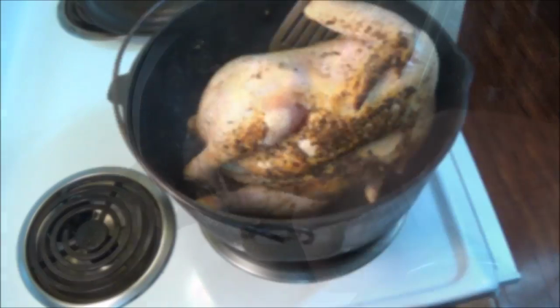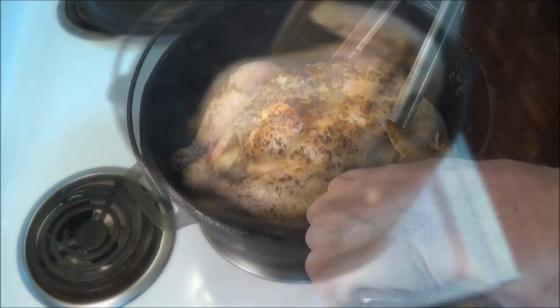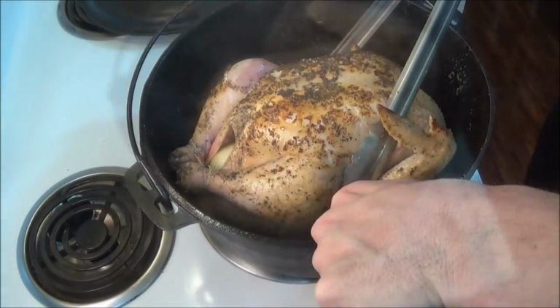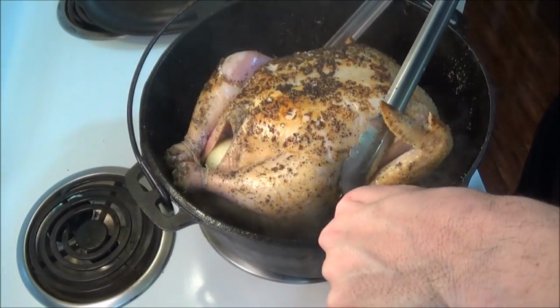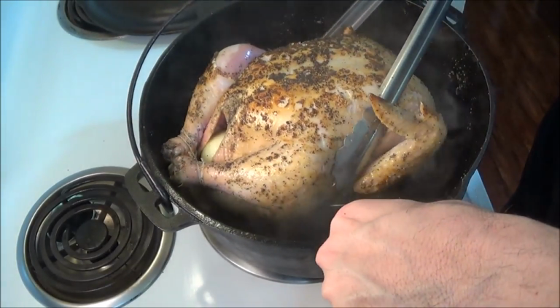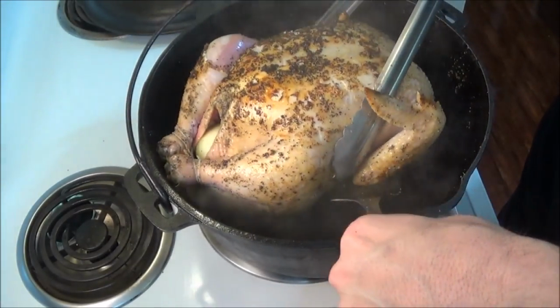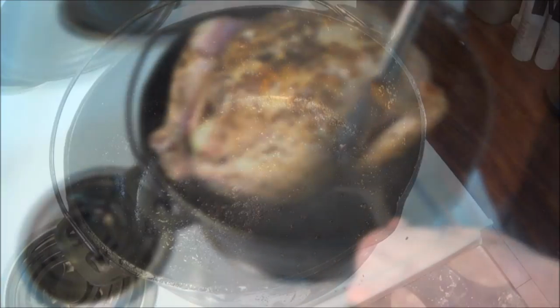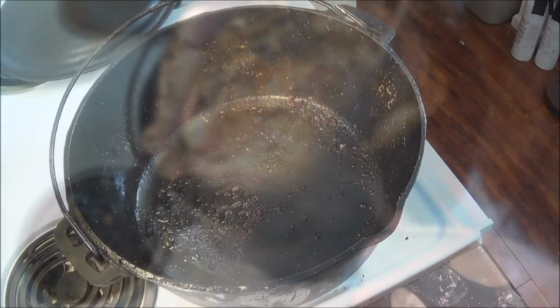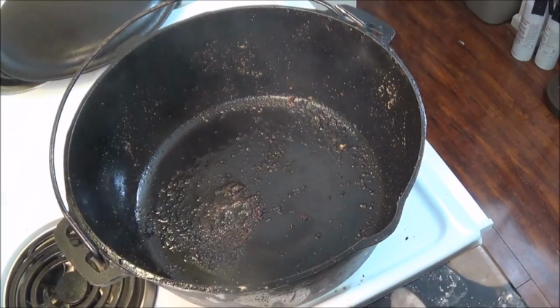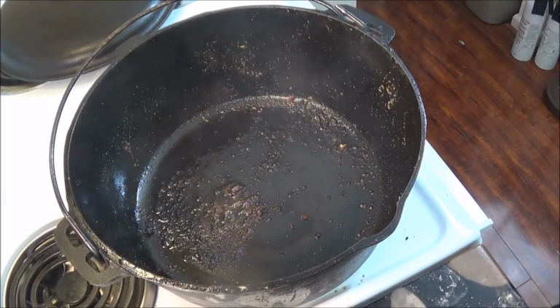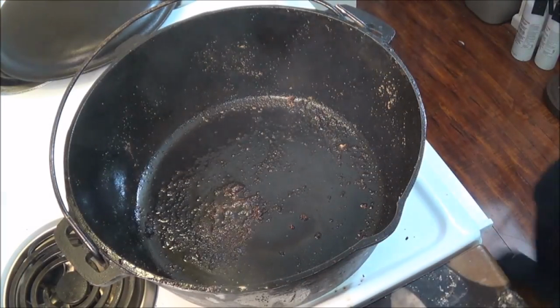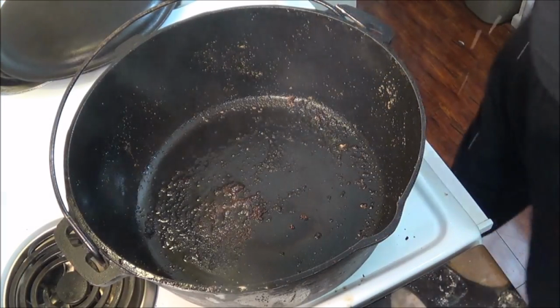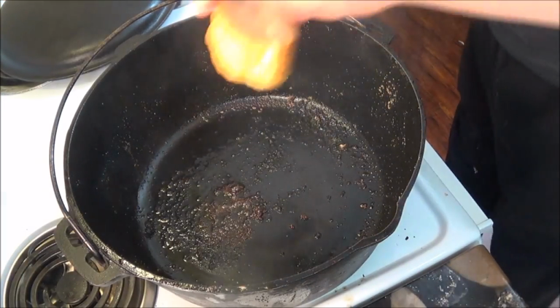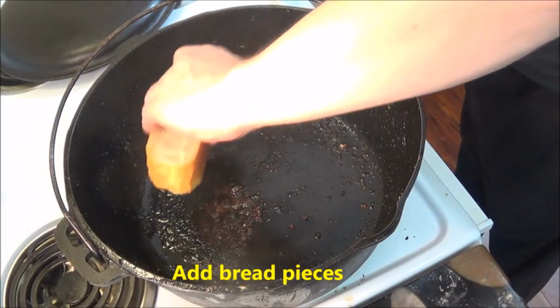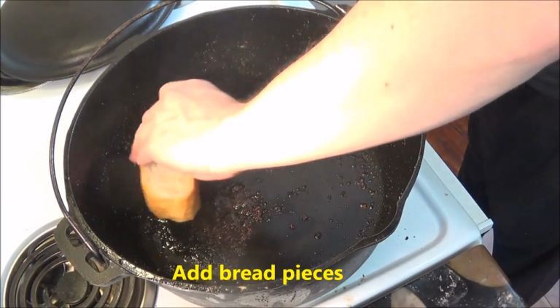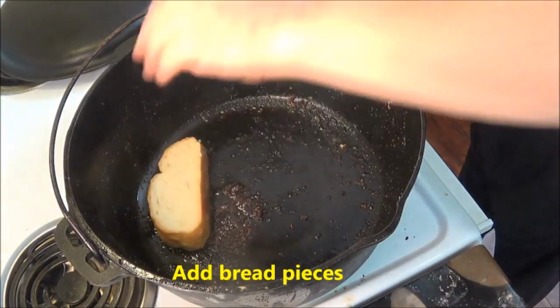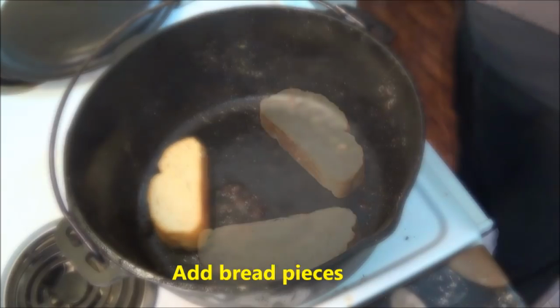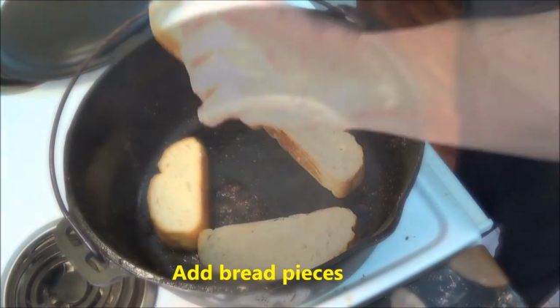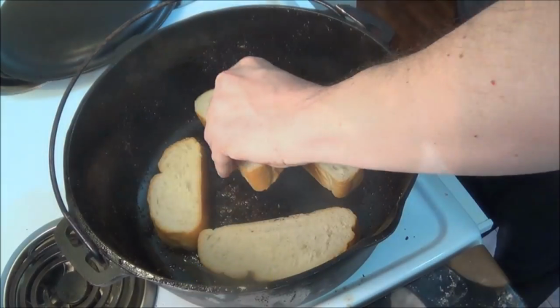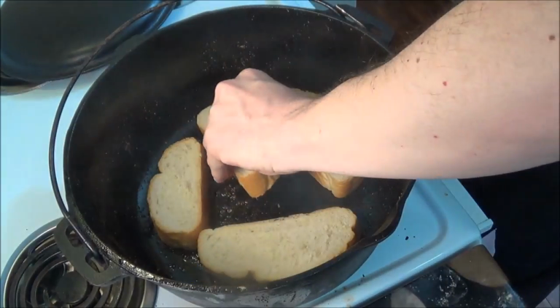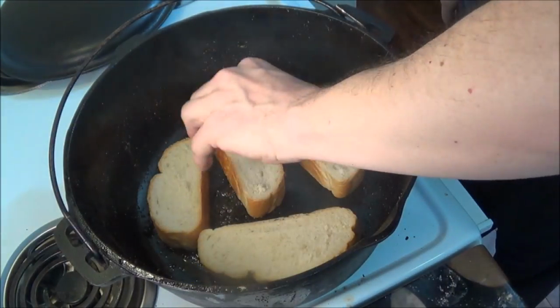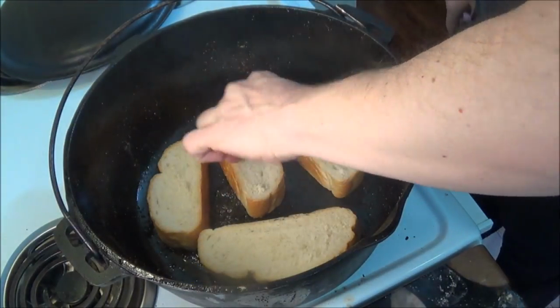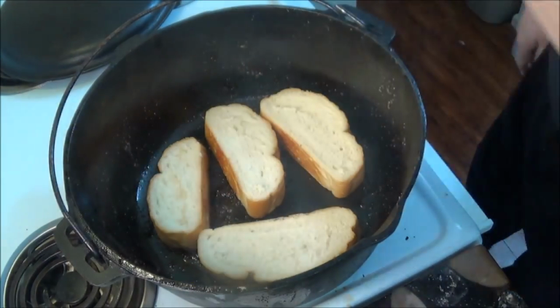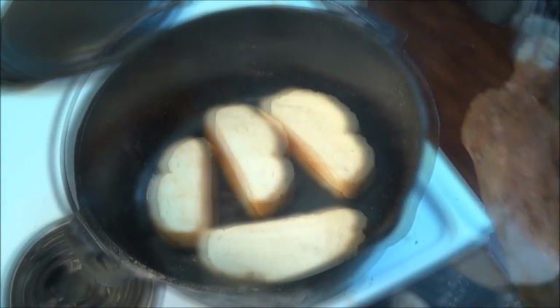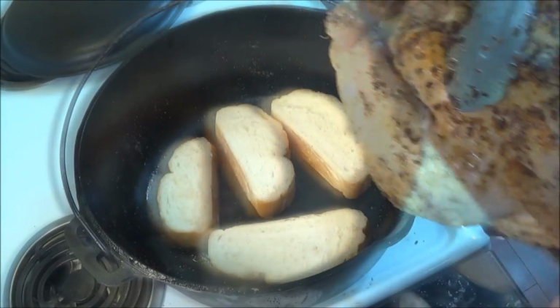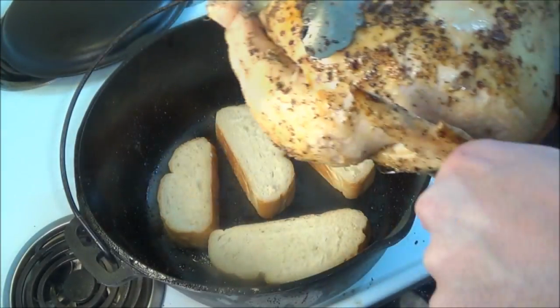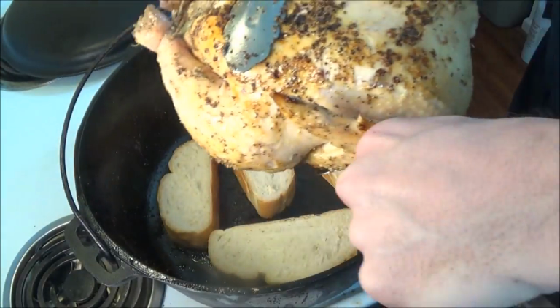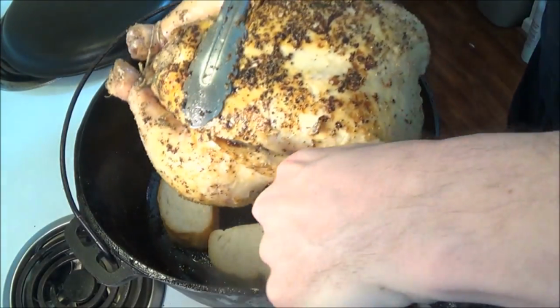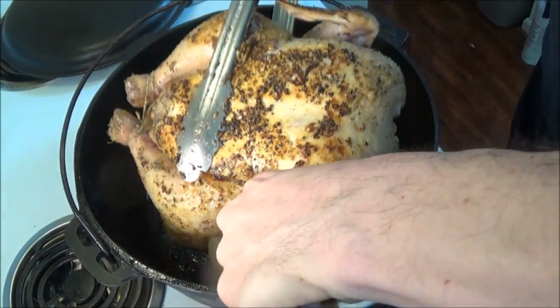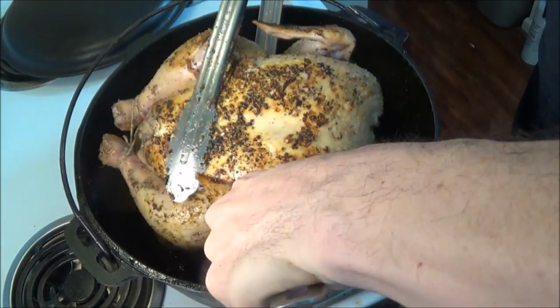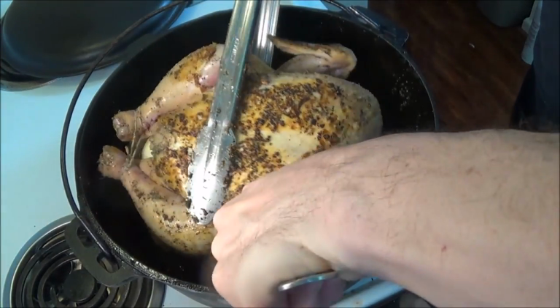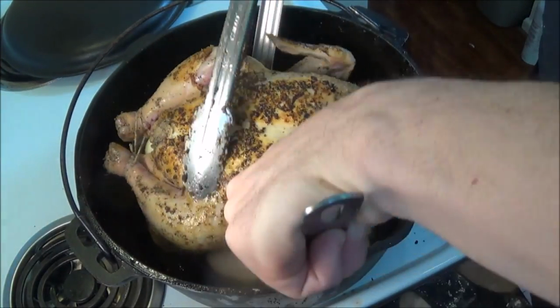The chicken and the vegetables will release a lot of liquid as they cook, and I've had the best results by using thick bread as a trivet for the chicken to rest on.